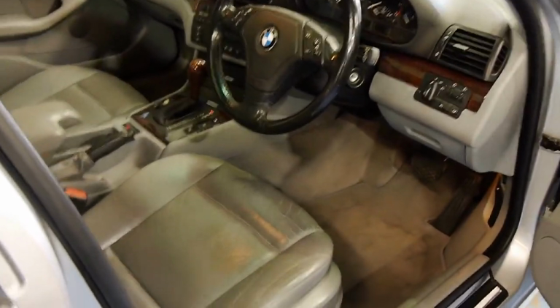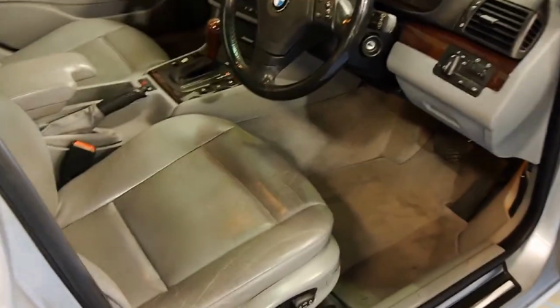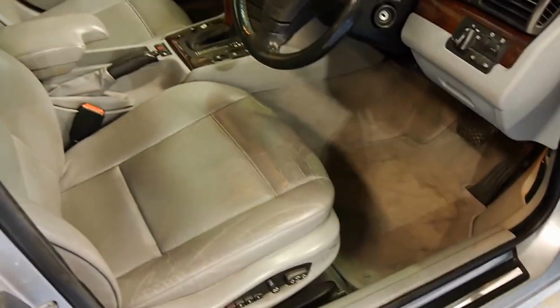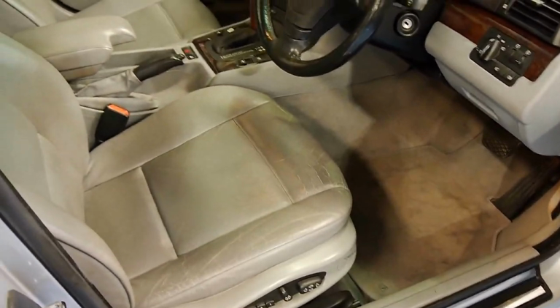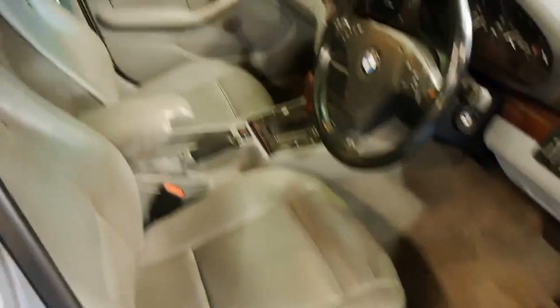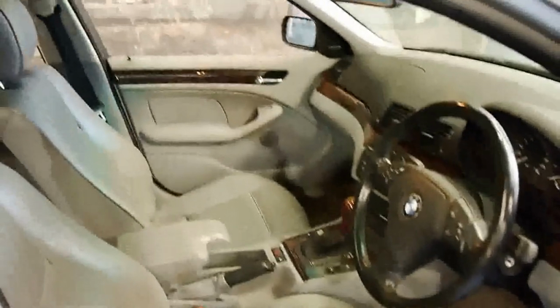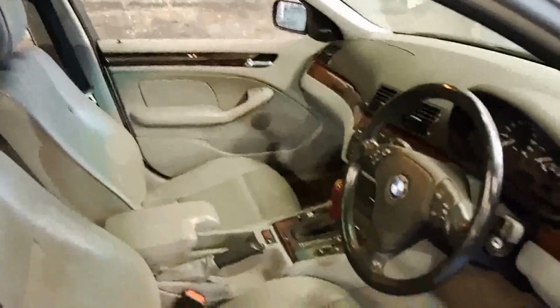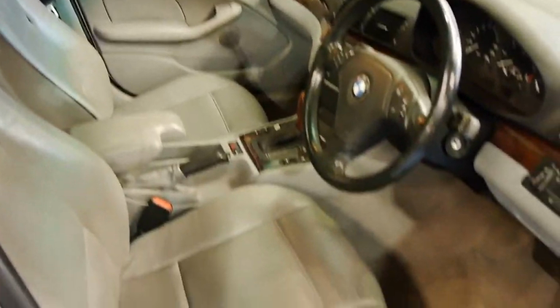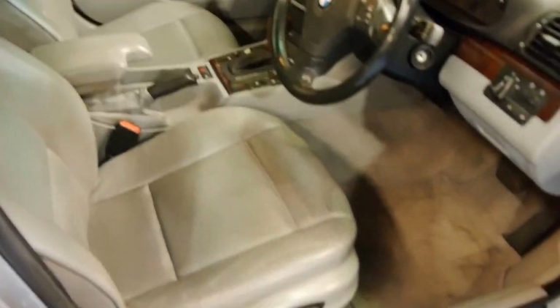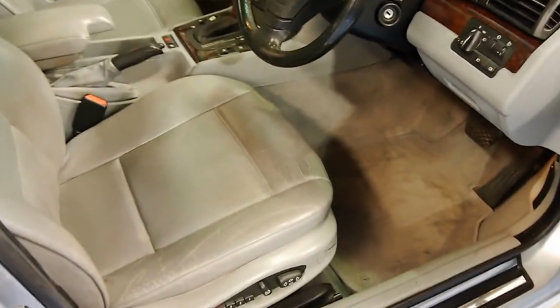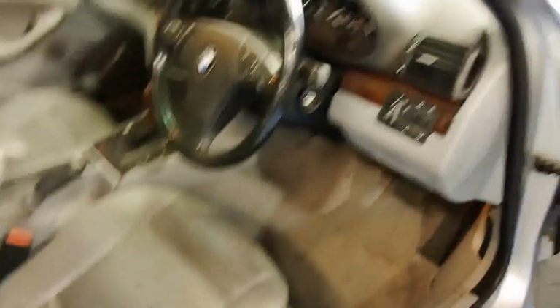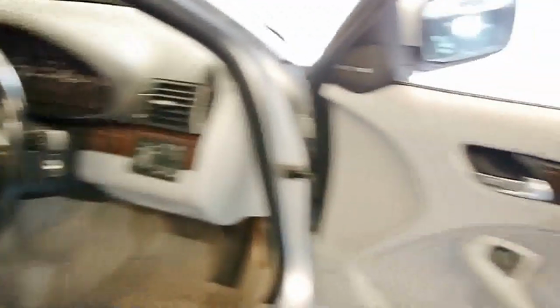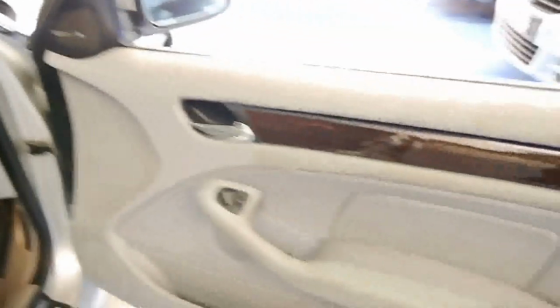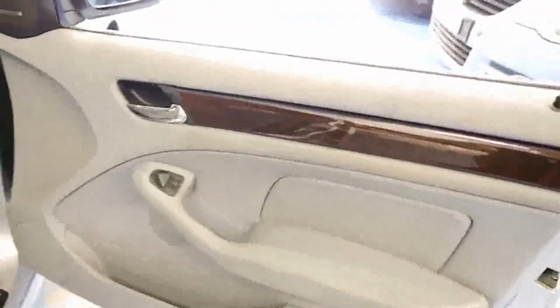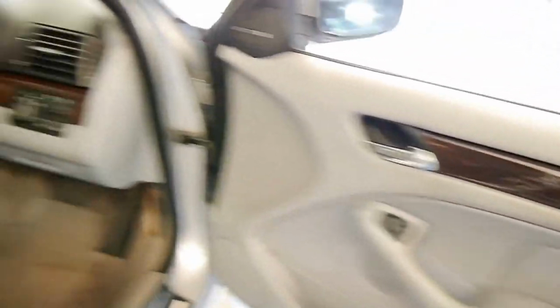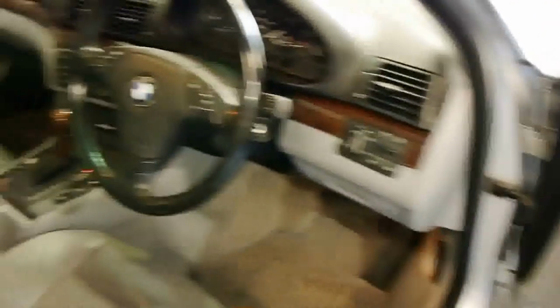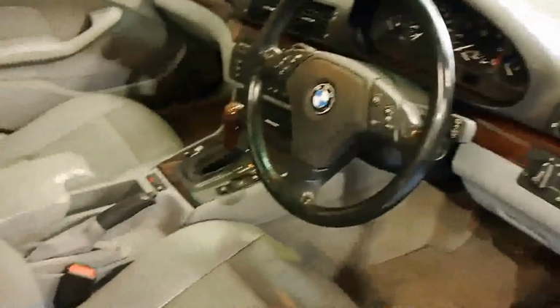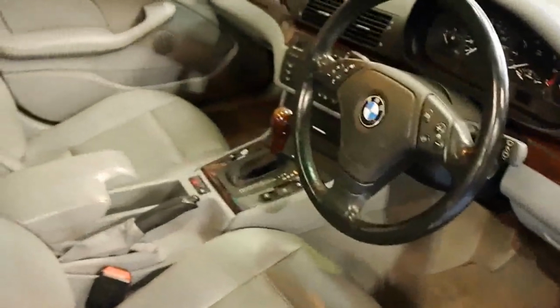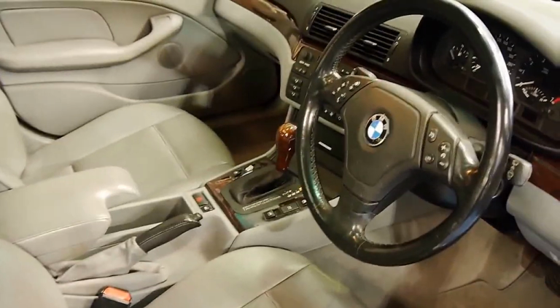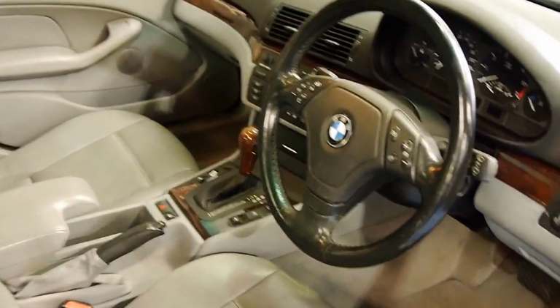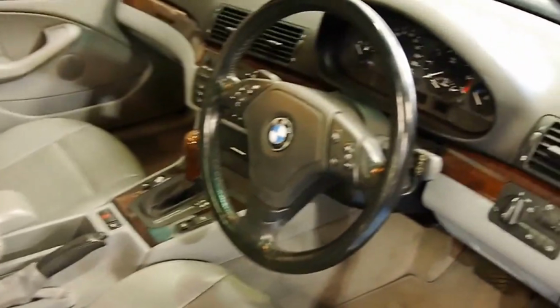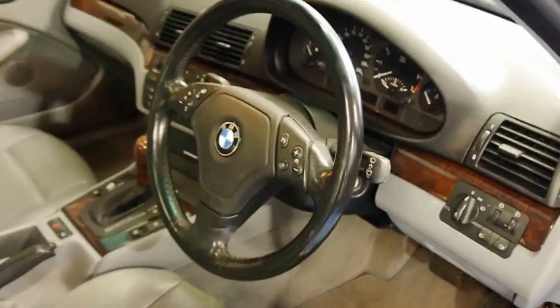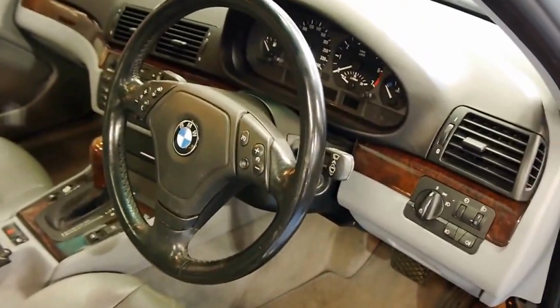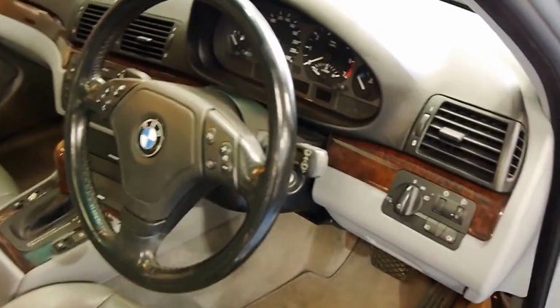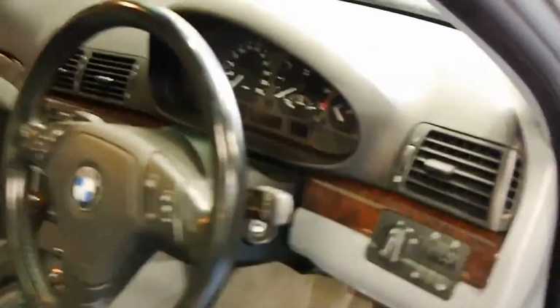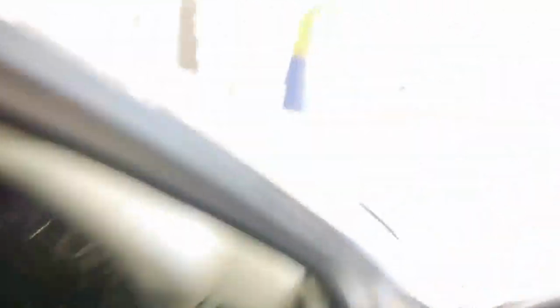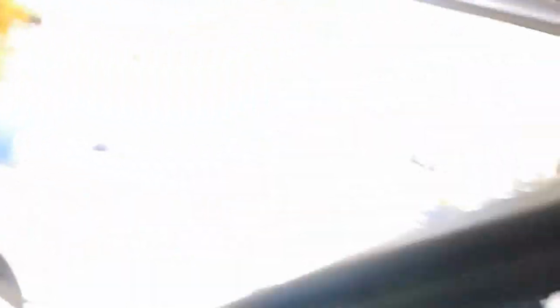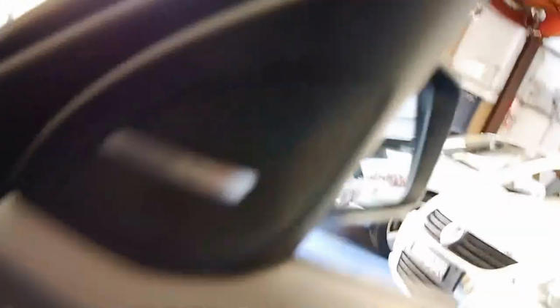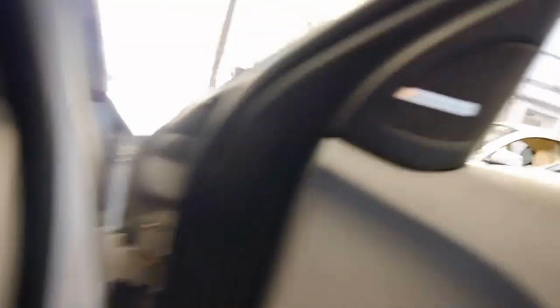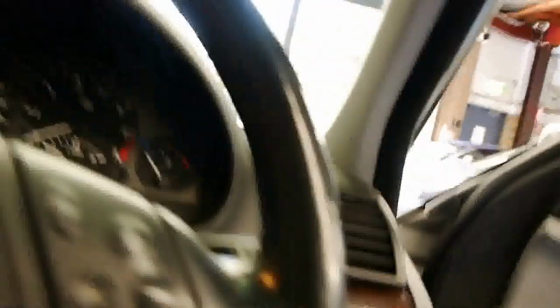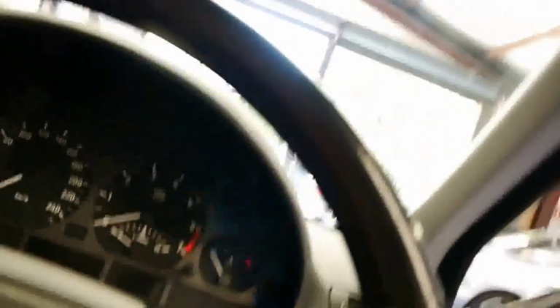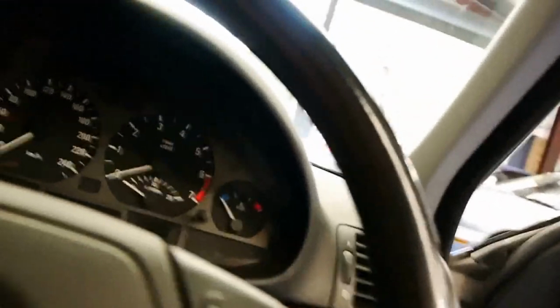You've got power front seats, both driver and passenger. Walnut trim. Leather all around. Multimedia steering wheel. Step inside and fire it up for you.